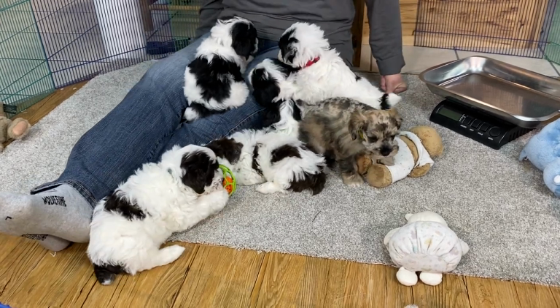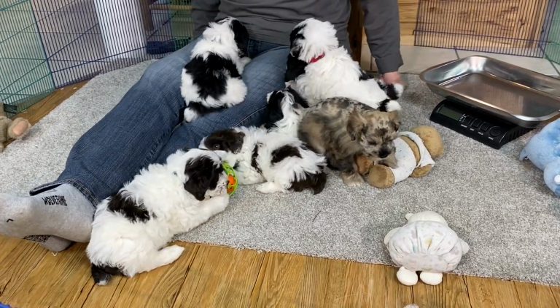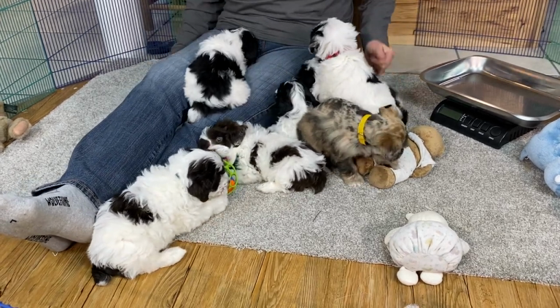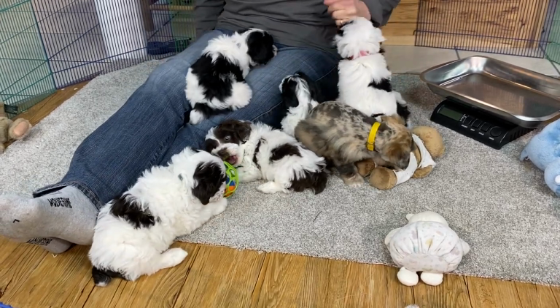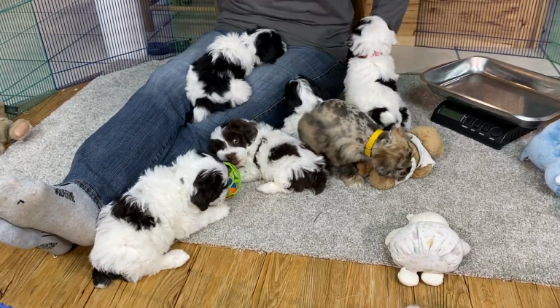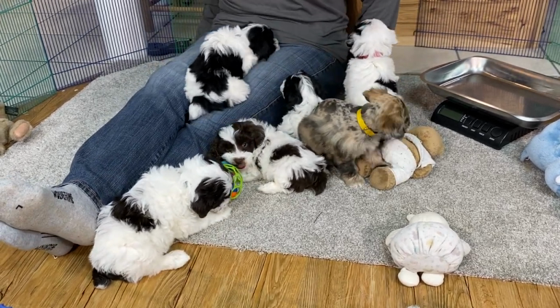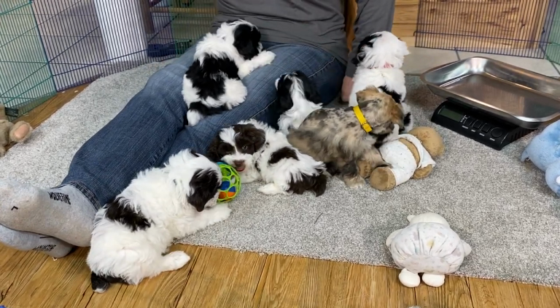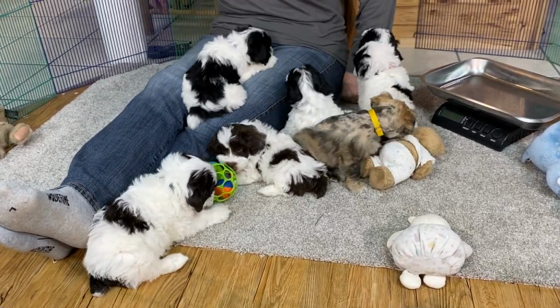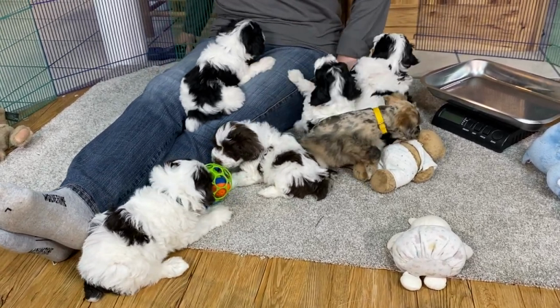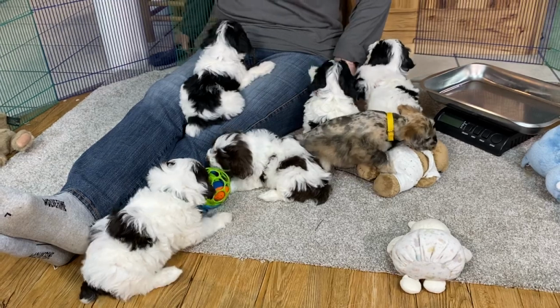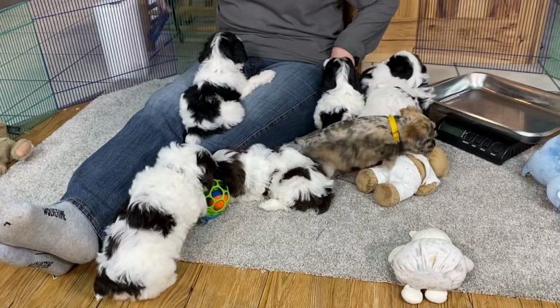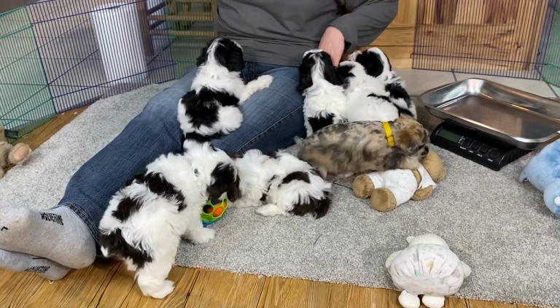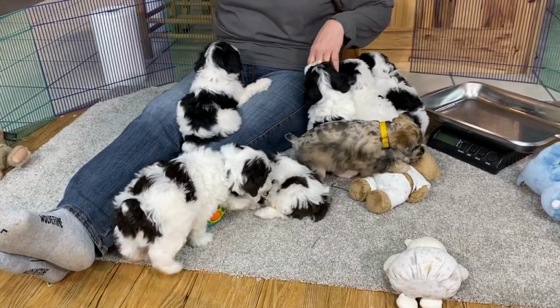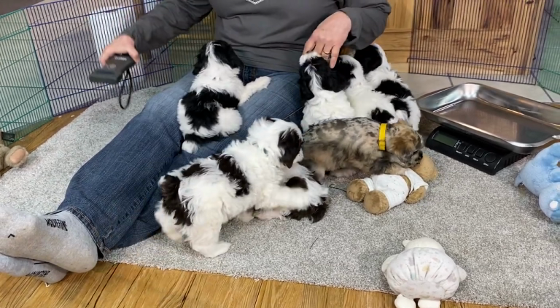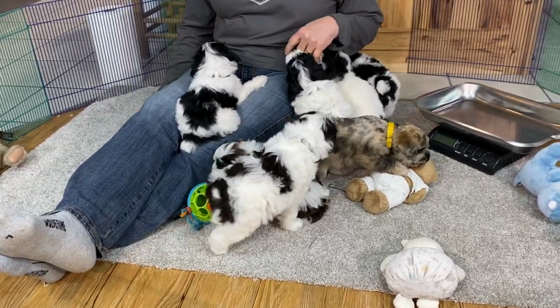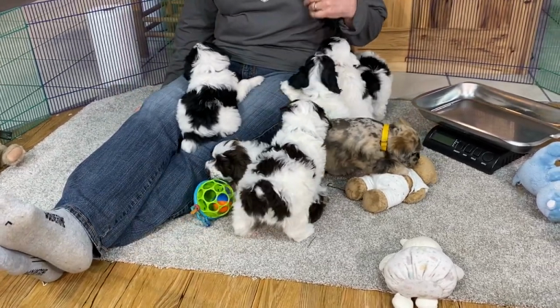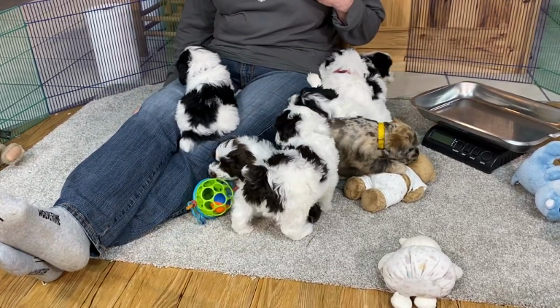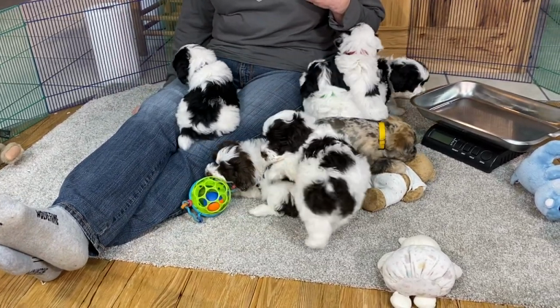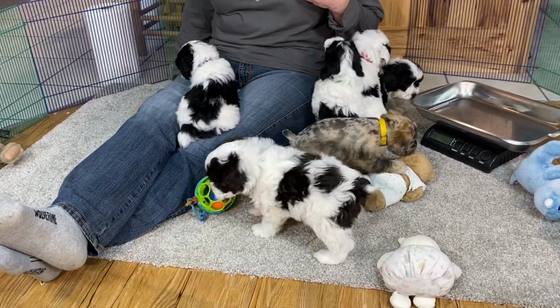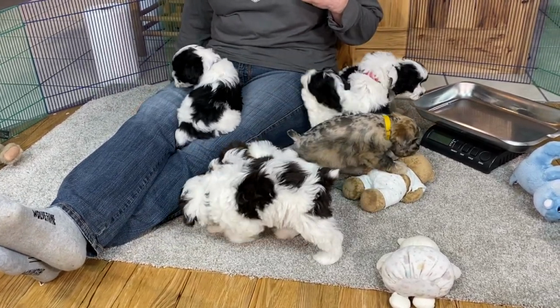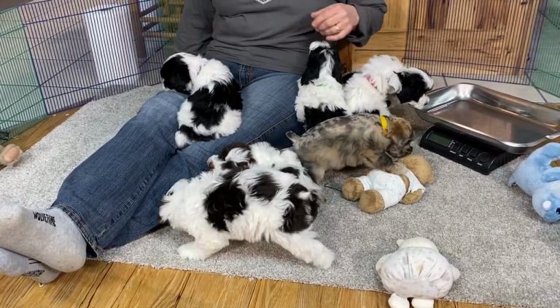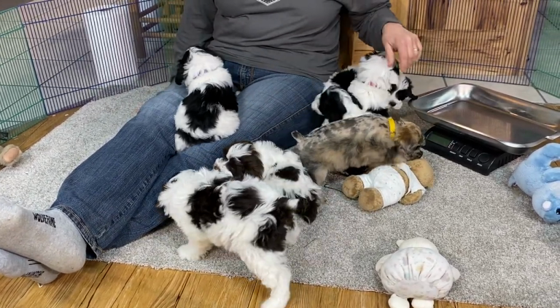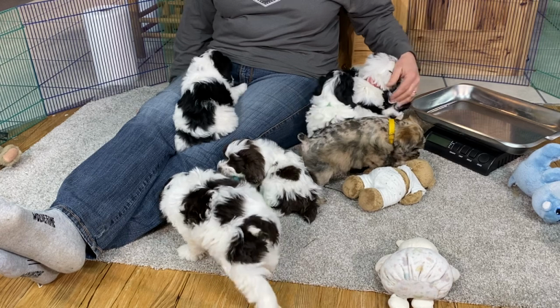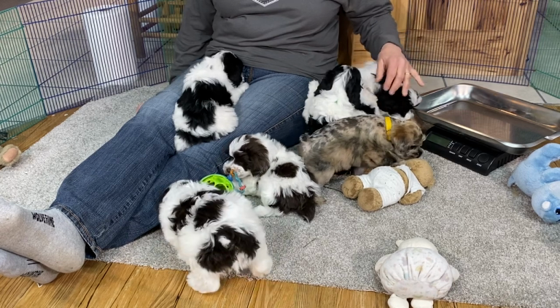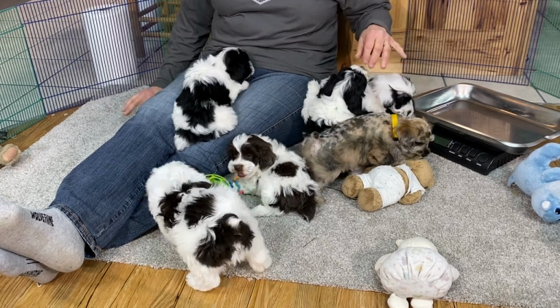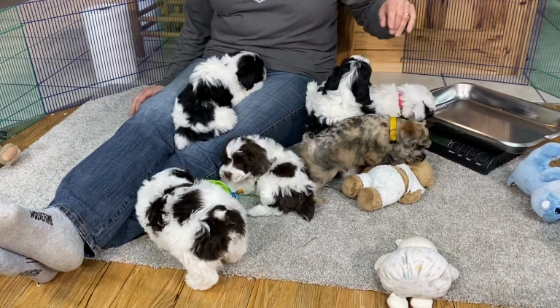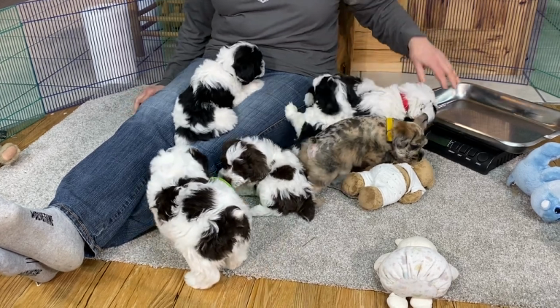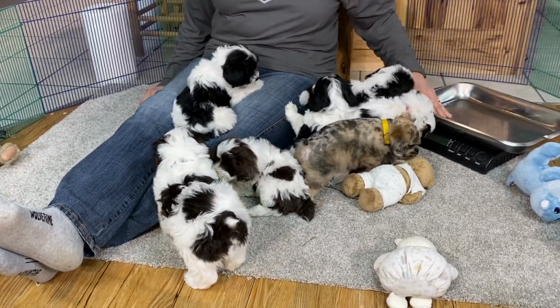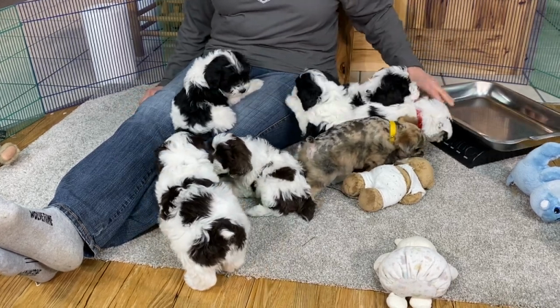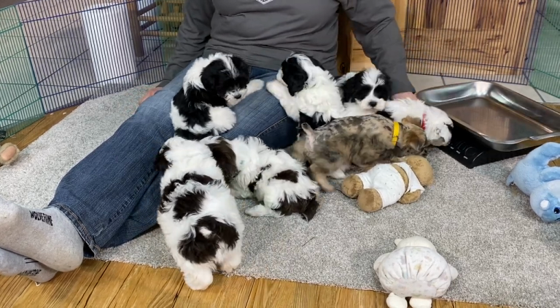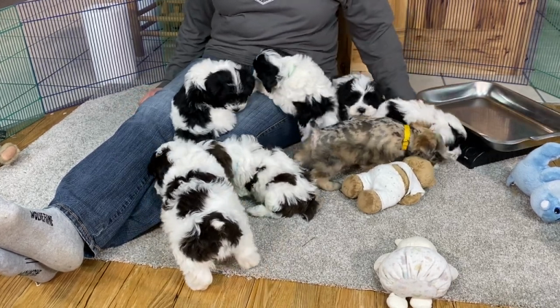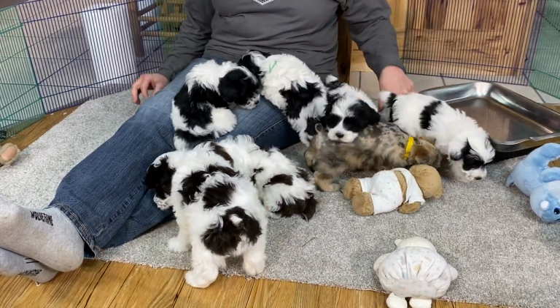Let me get a microchip scanner — everybody probably knows your collar colors, but just in case a collar has gotten switched we're going to do it by microchip number.